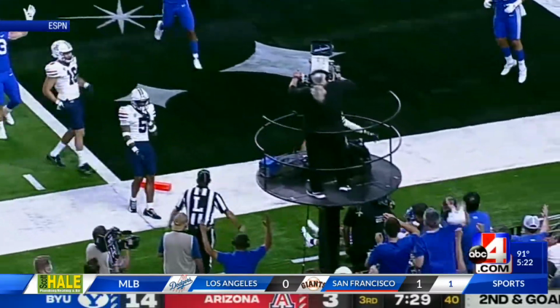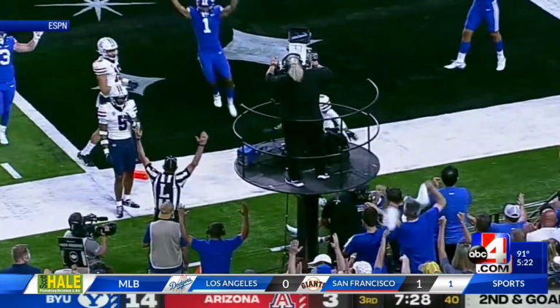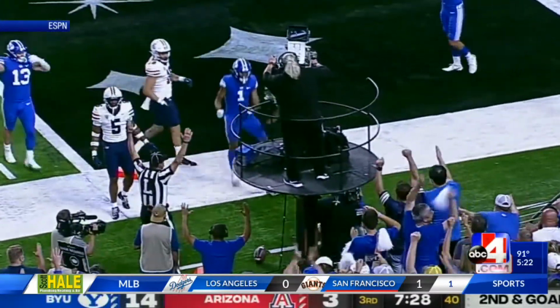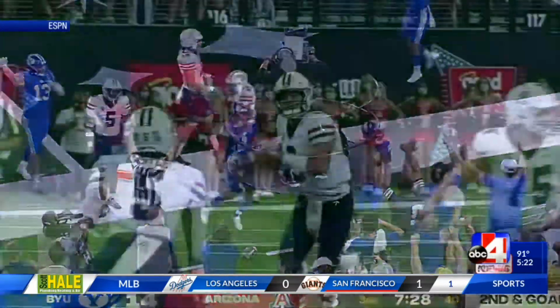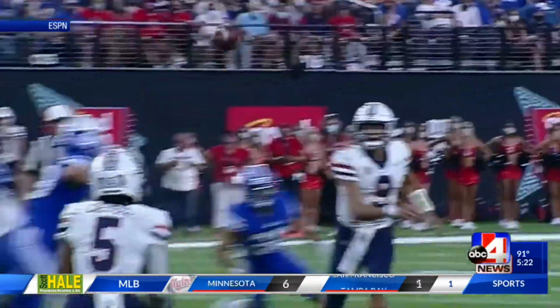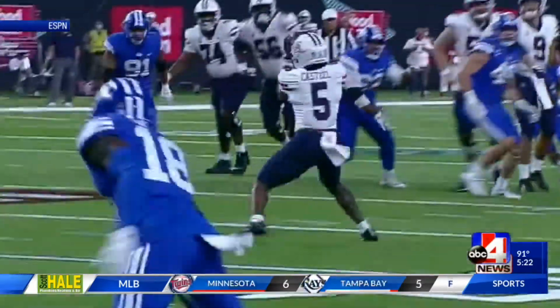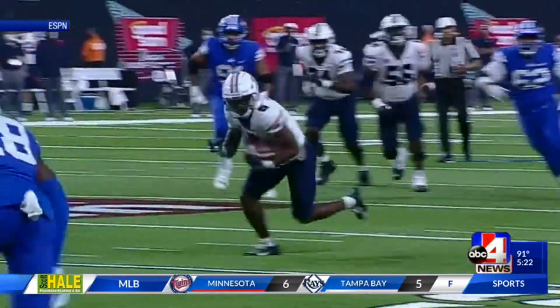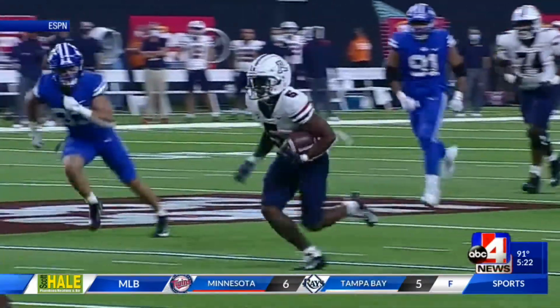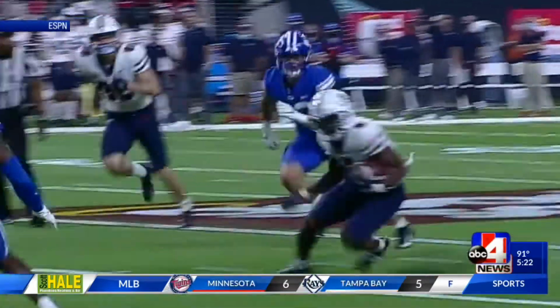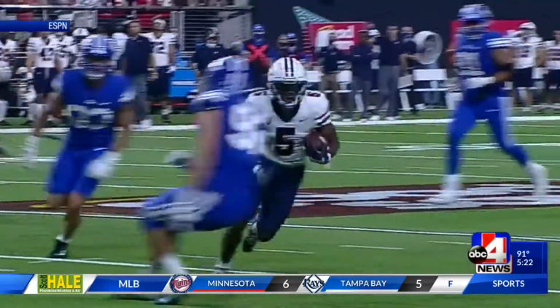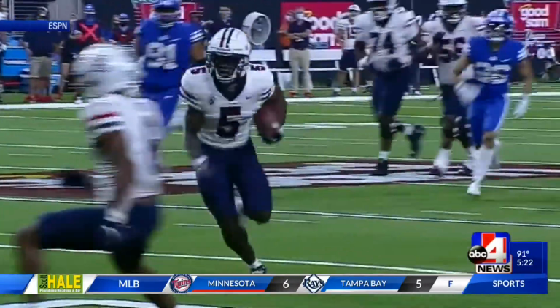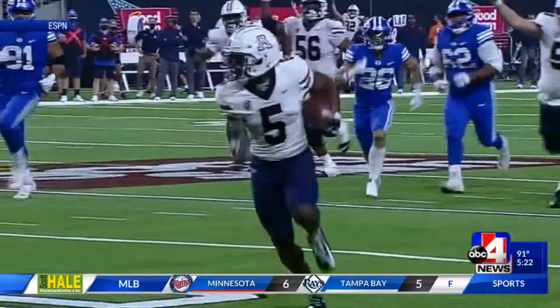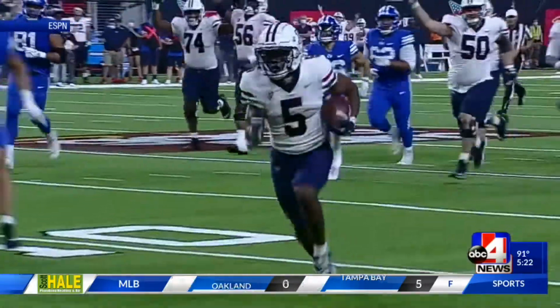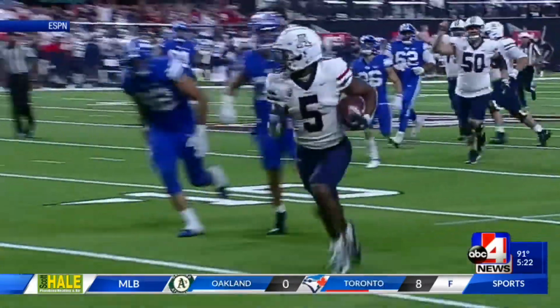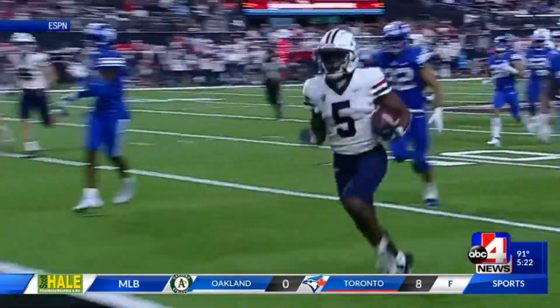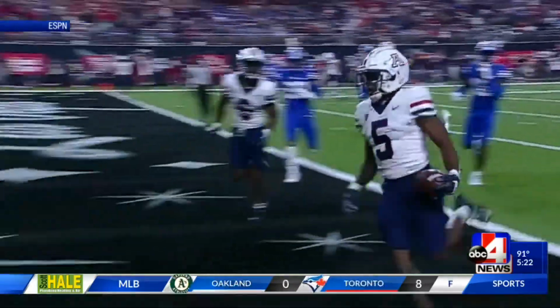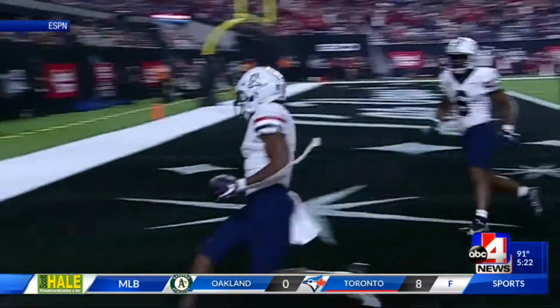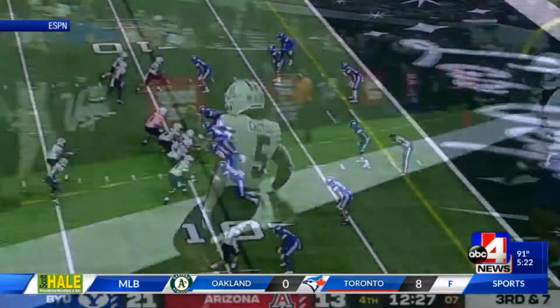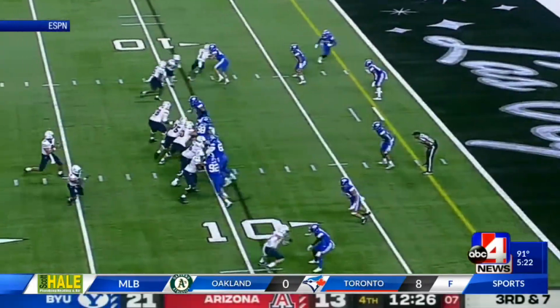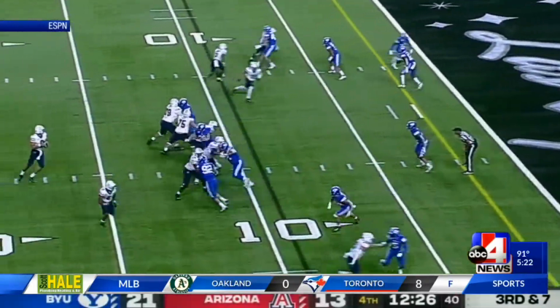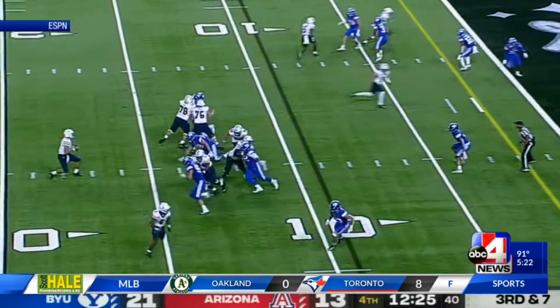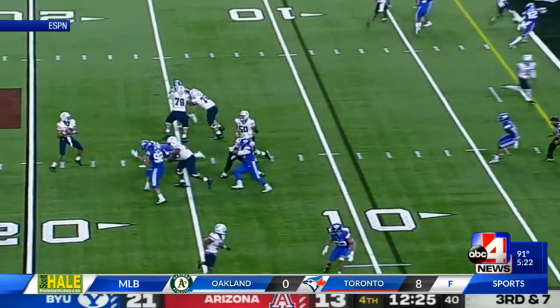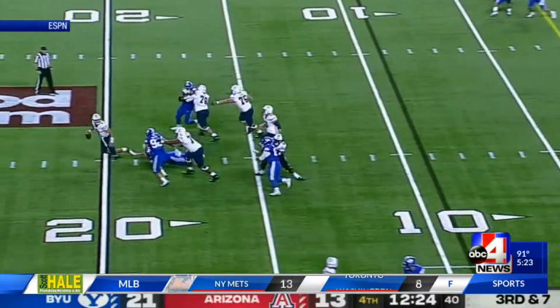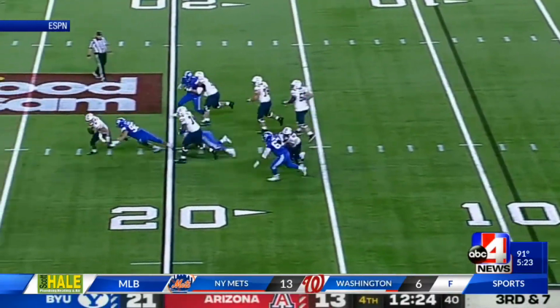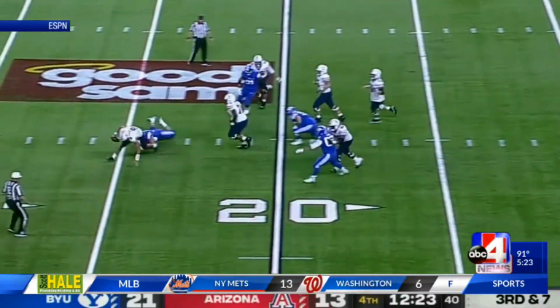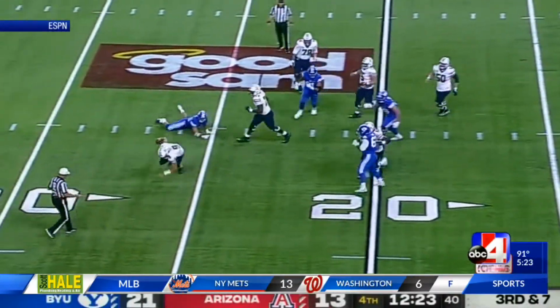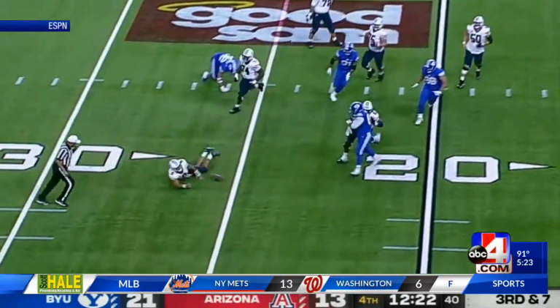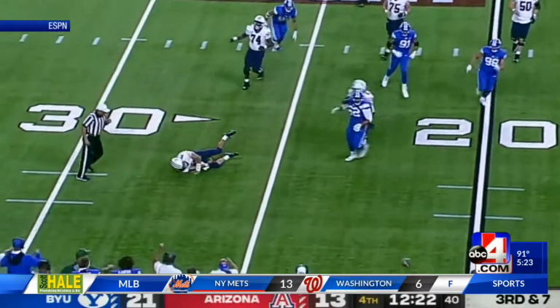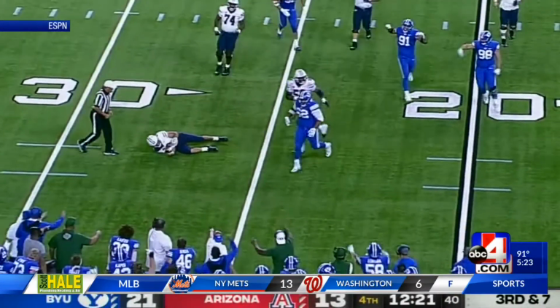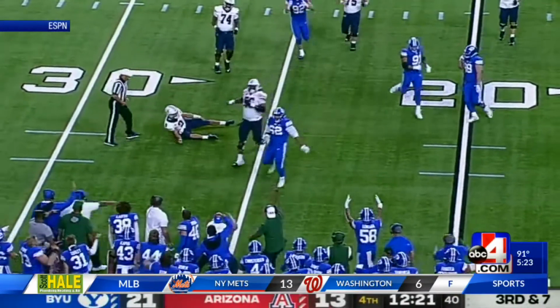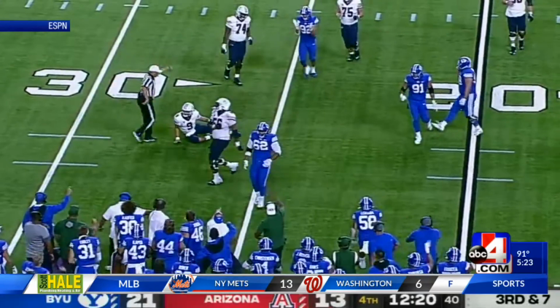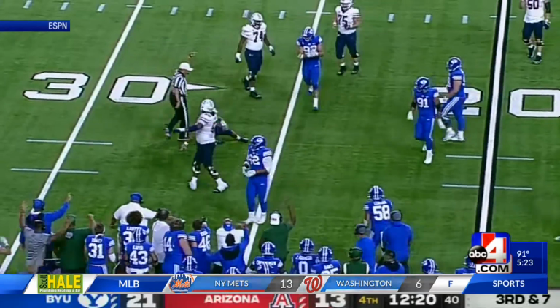But then Arizona got all the momentum. They had a safety, and then Castile with a 29-yard touchdown pass from Gunnar Kruse. The Wildcats cut the lead to eight. They were driving and had a chance to tie it.